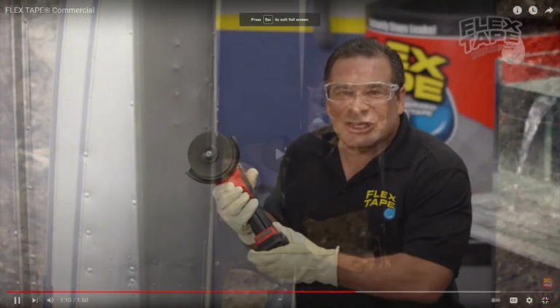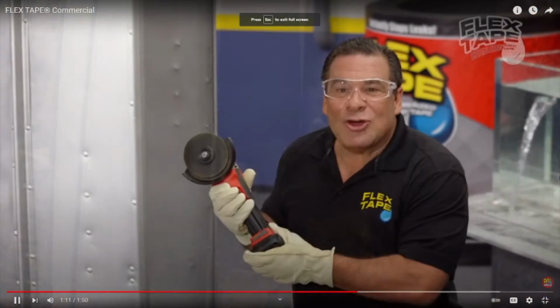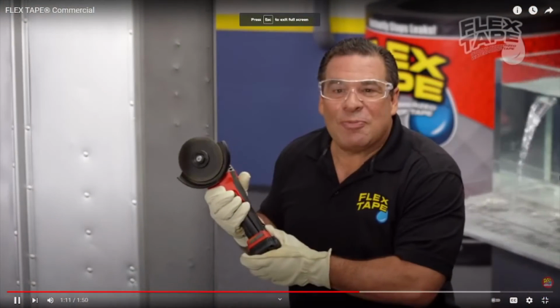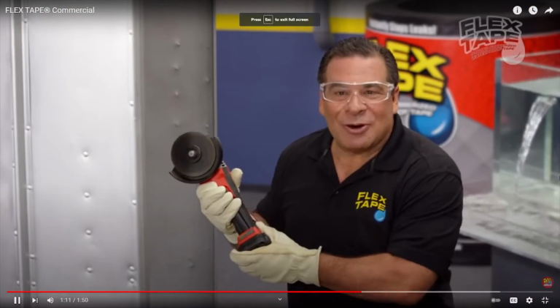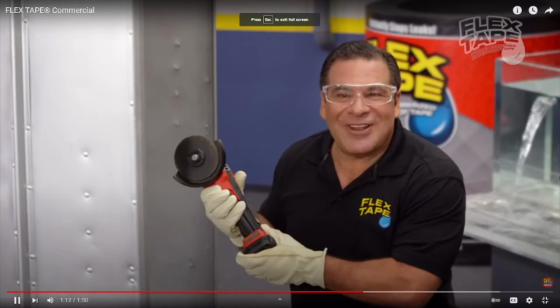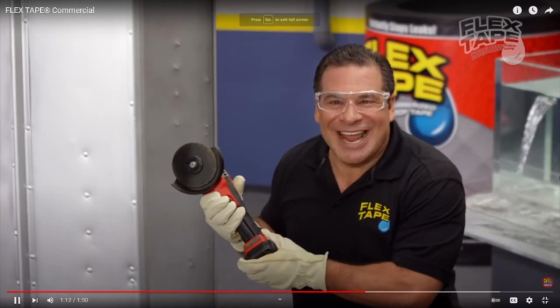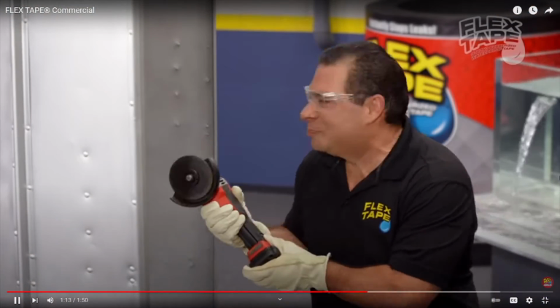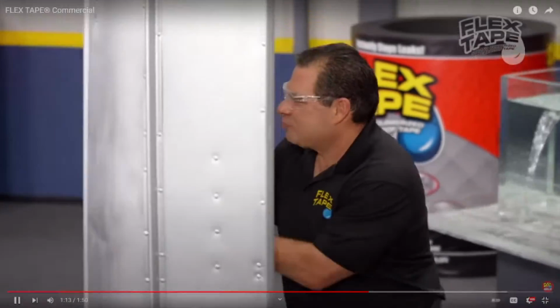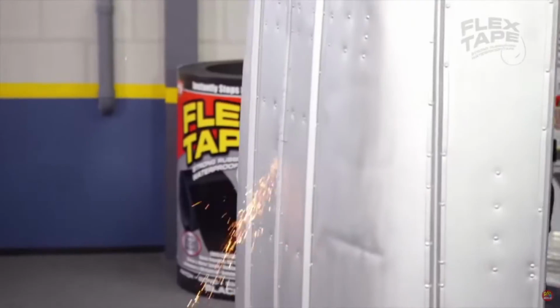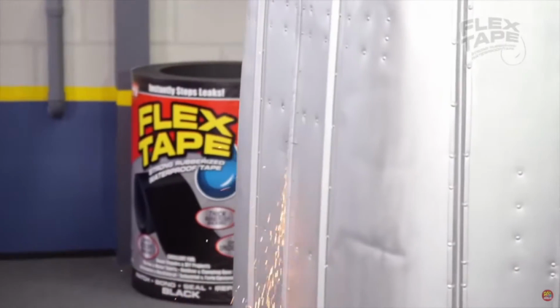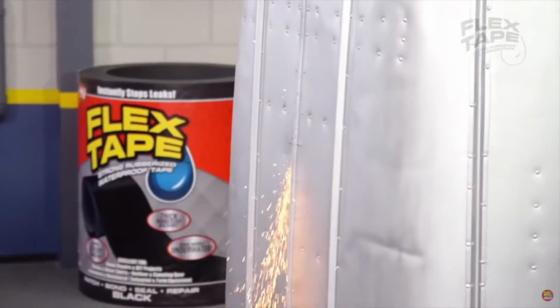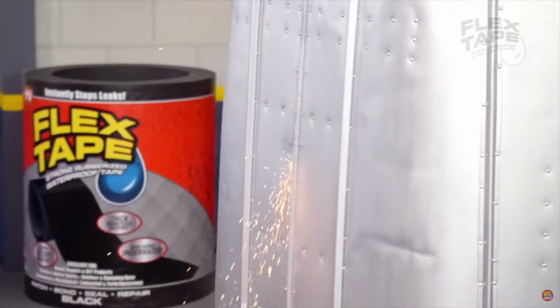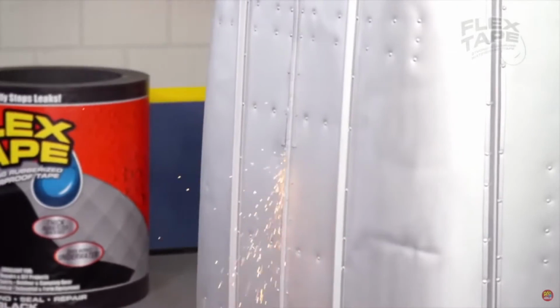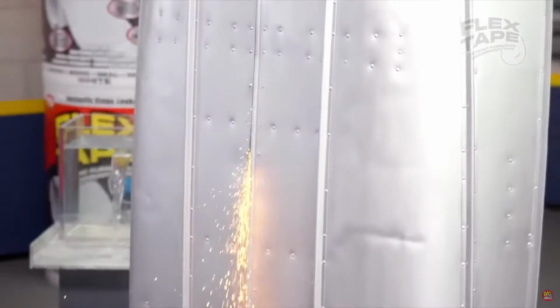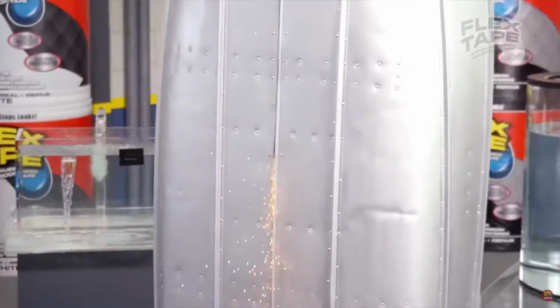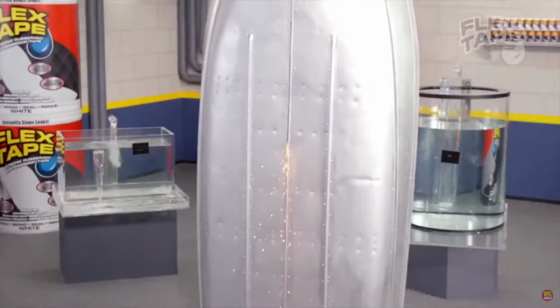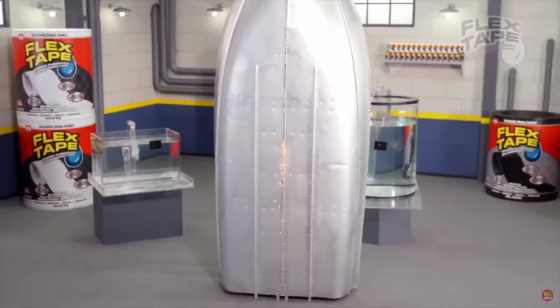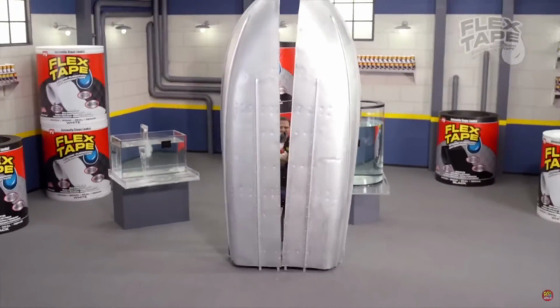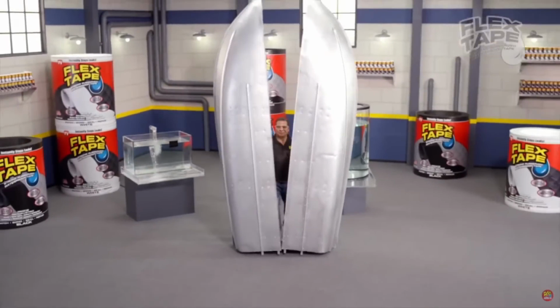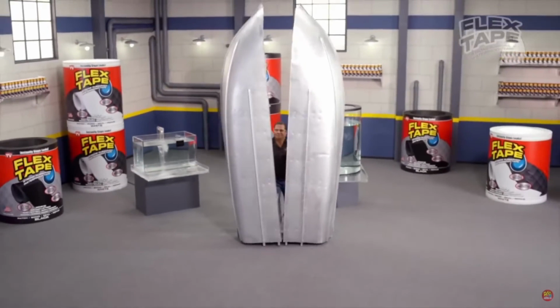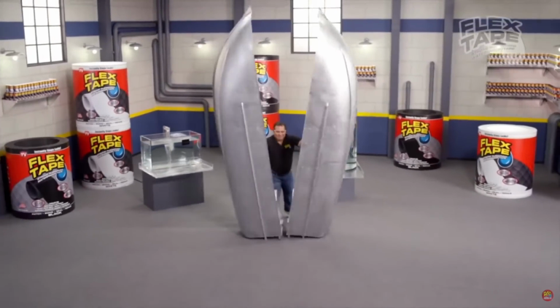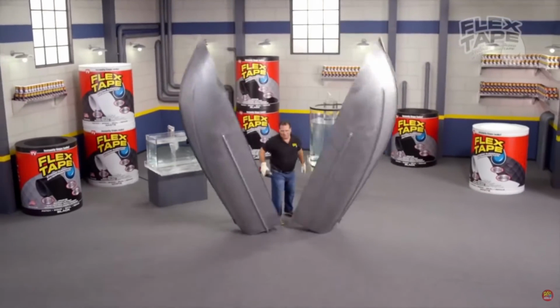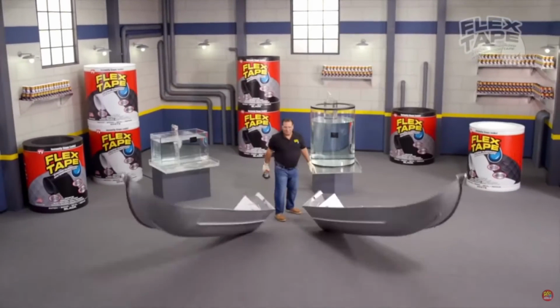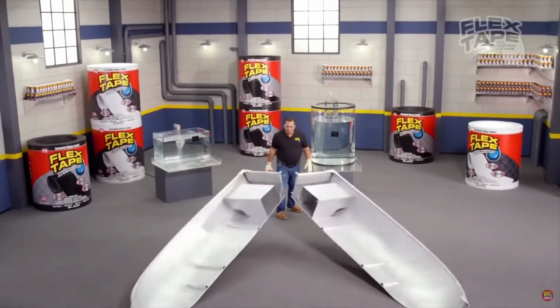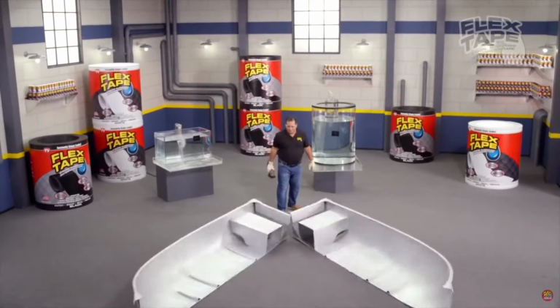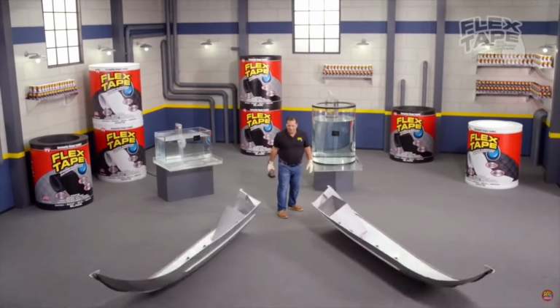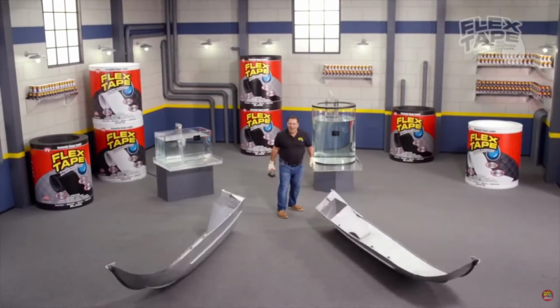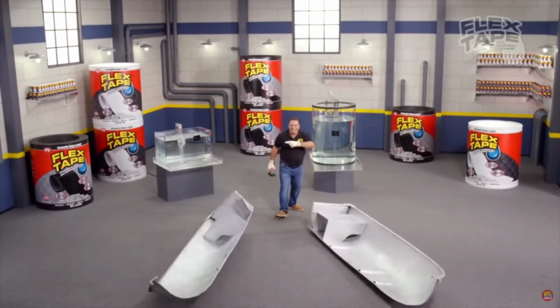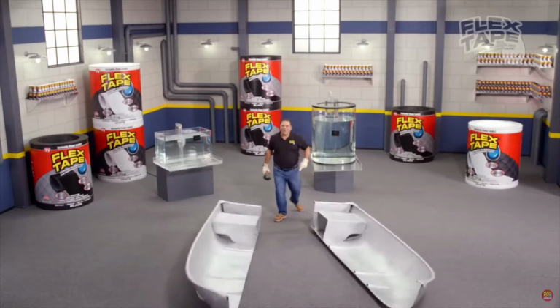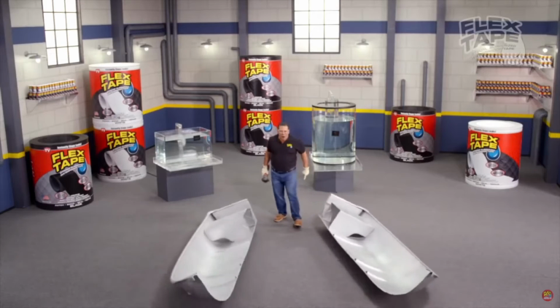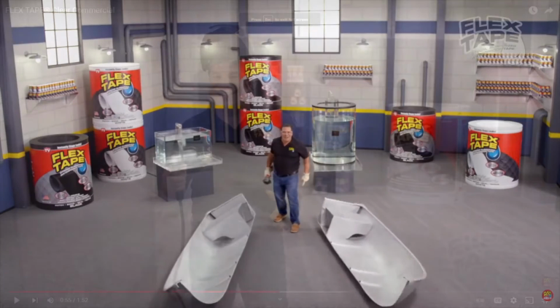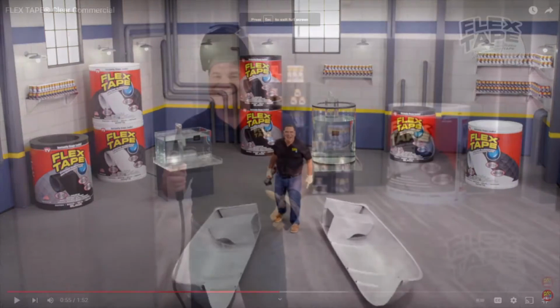To show you the power of Flex Tape, I sawed this boat in half!